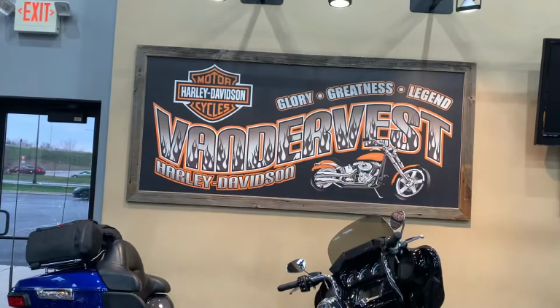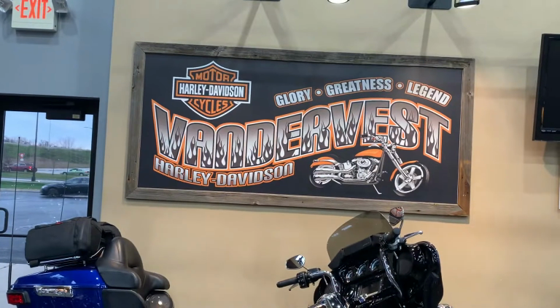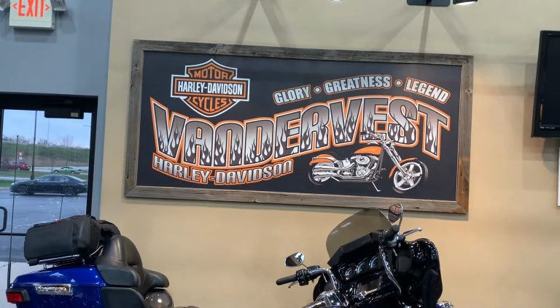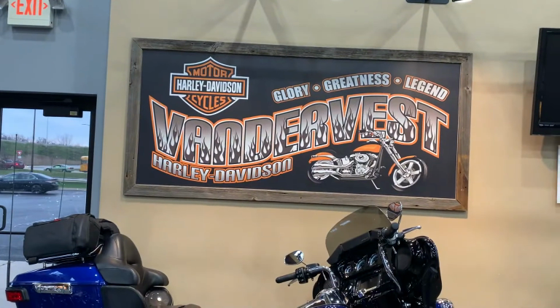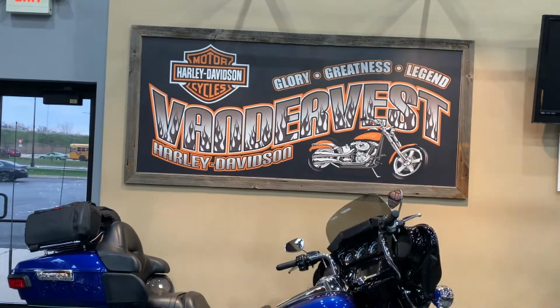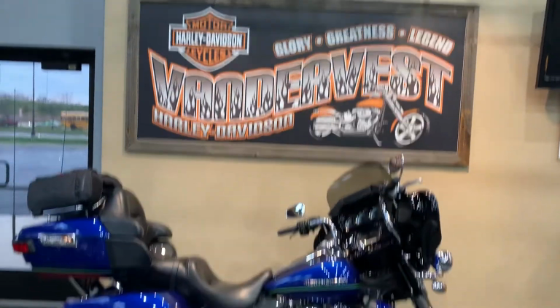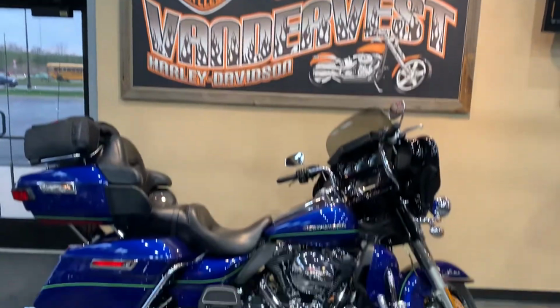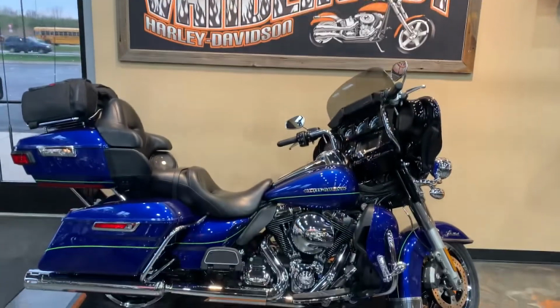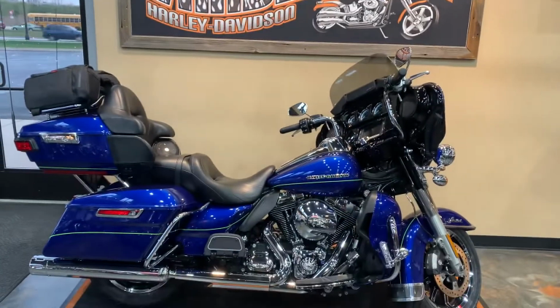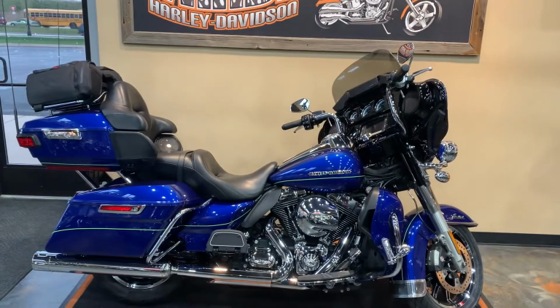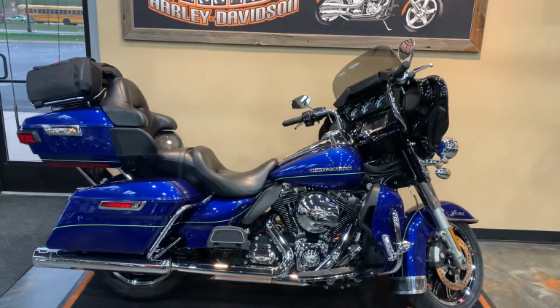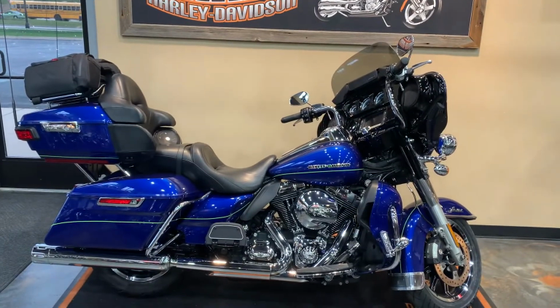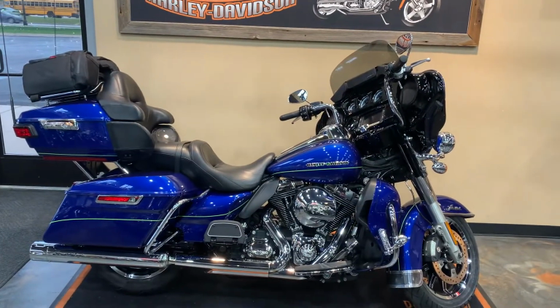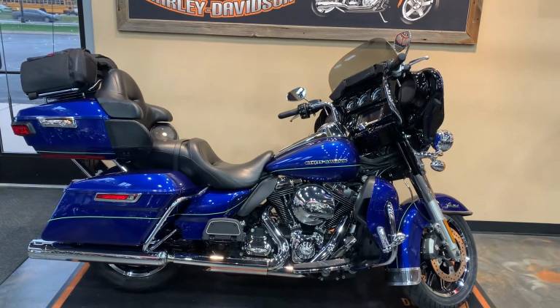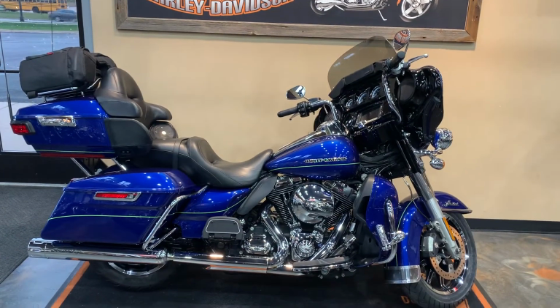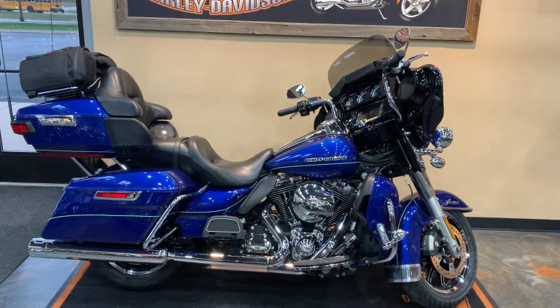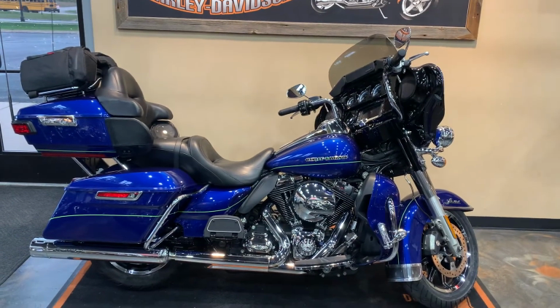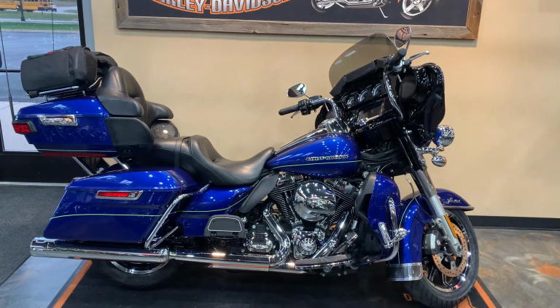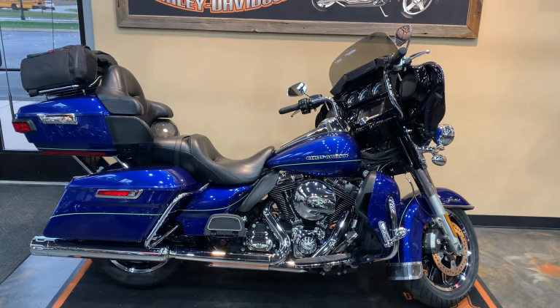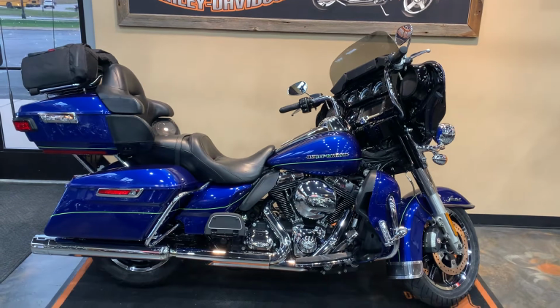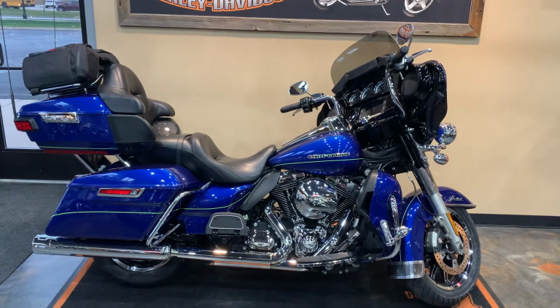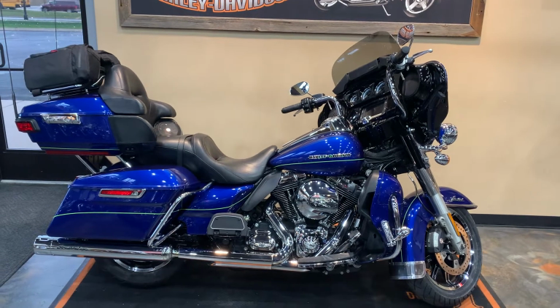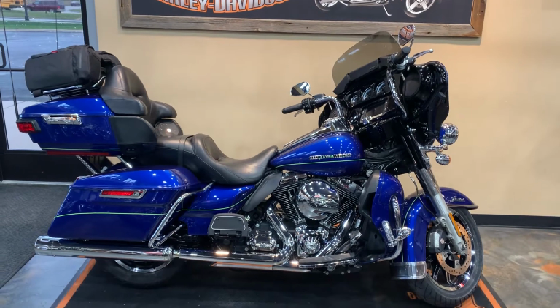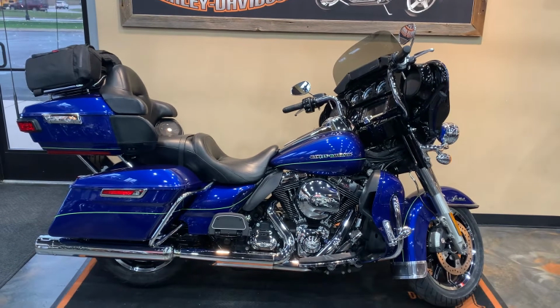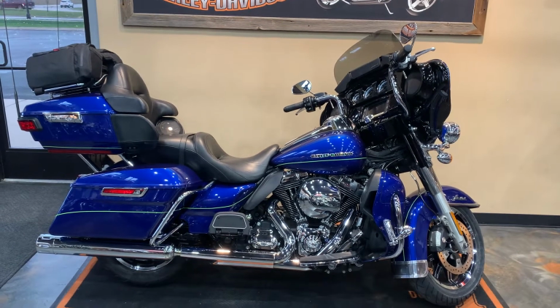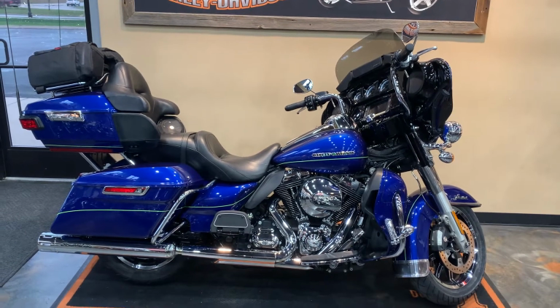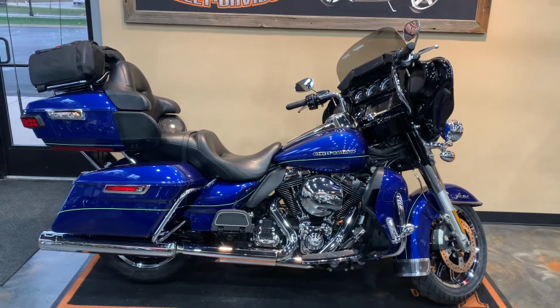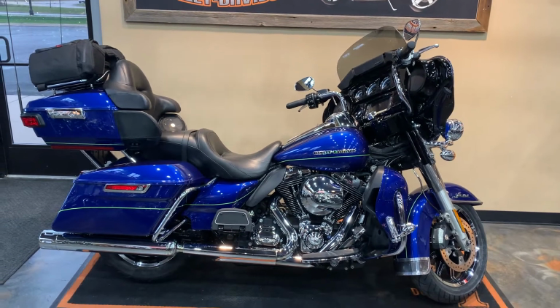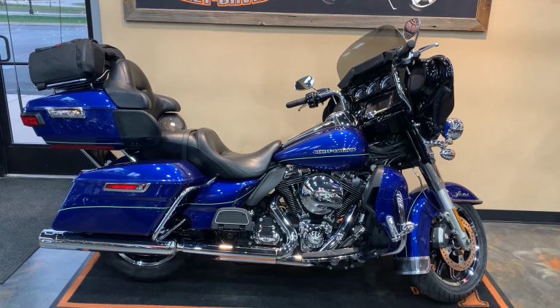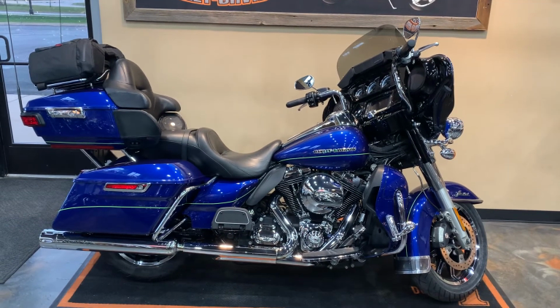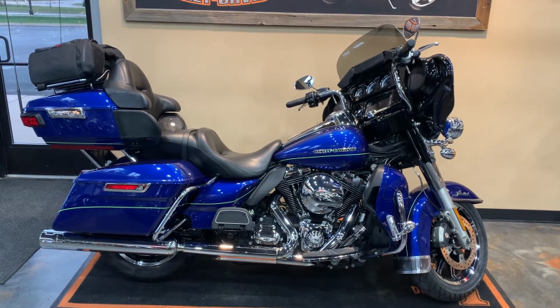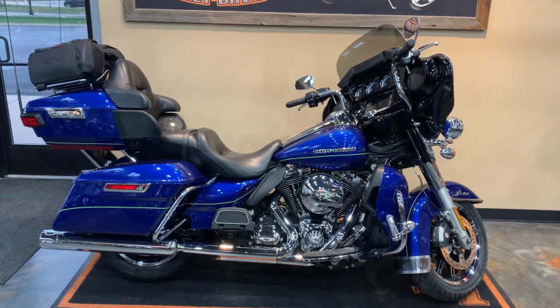We are here at Vandervest Harley Davidson. We're located at 1966 Vulp Avenue here in Green Bay. Phone number is 920-498-8822.